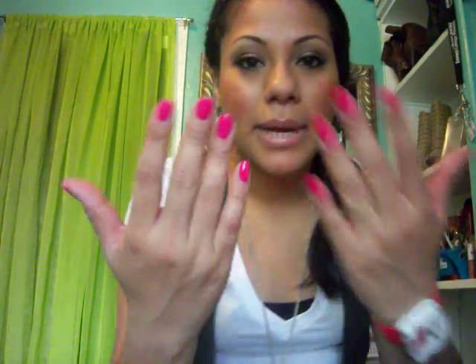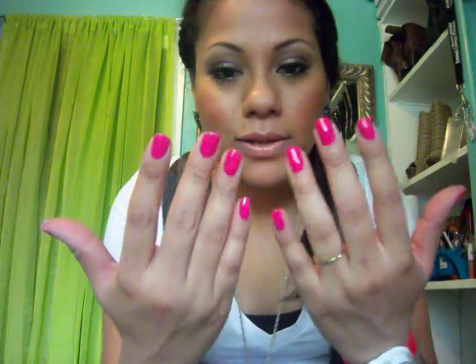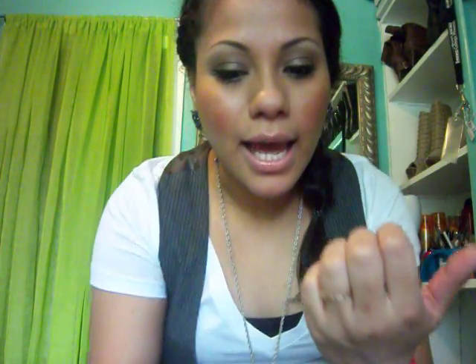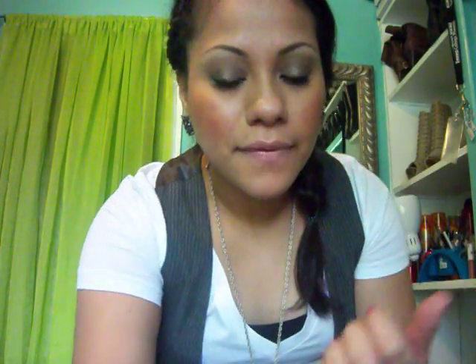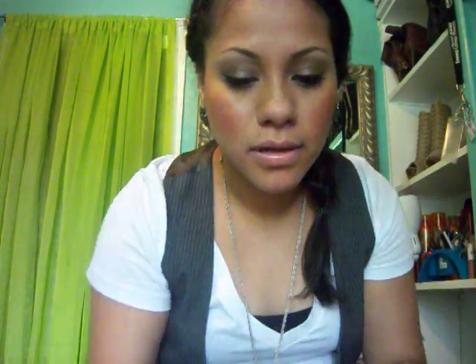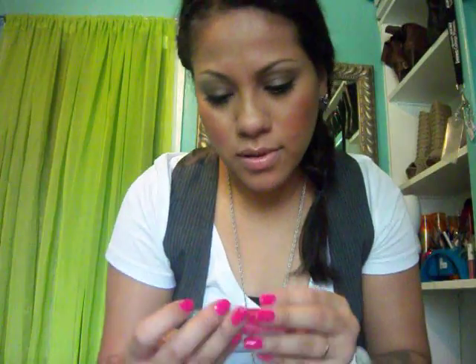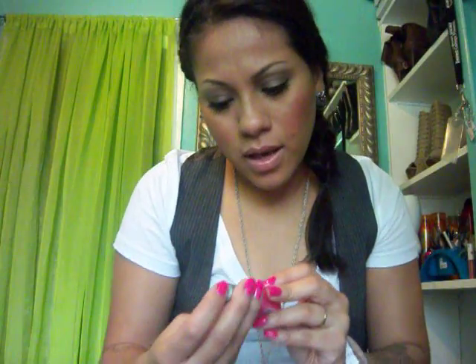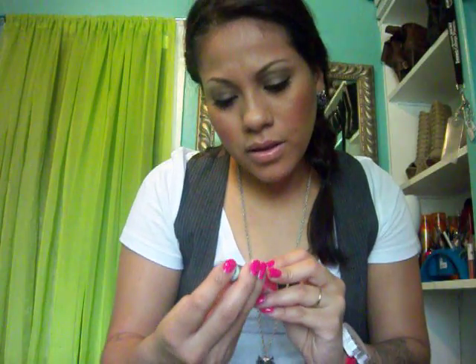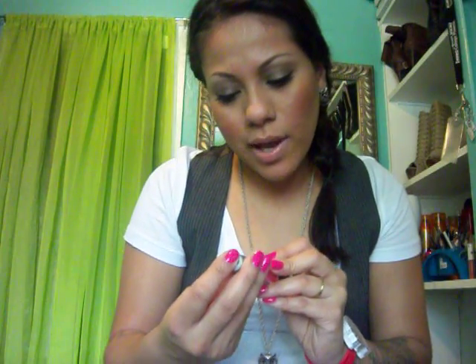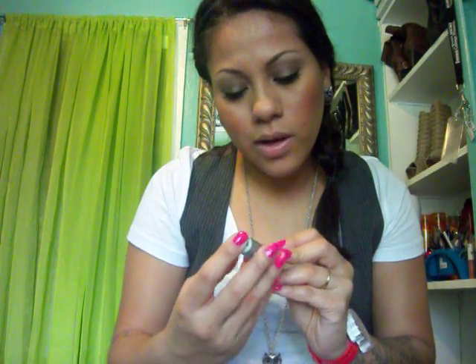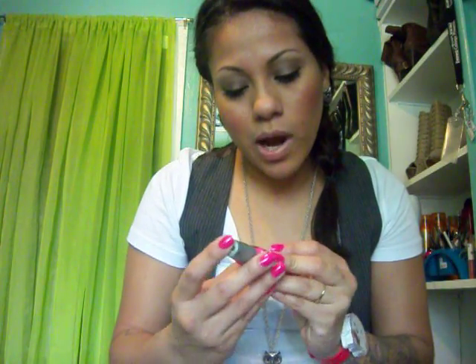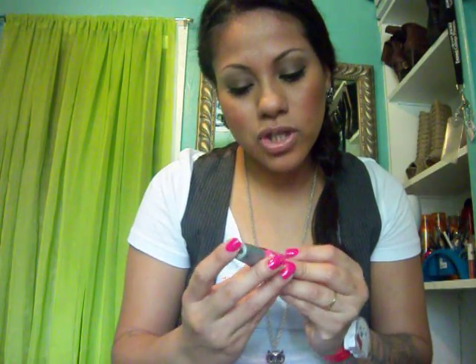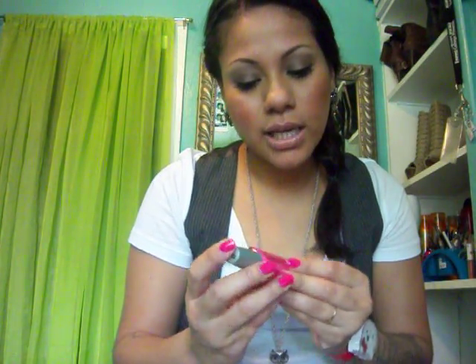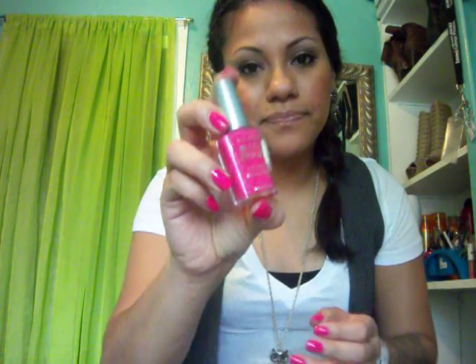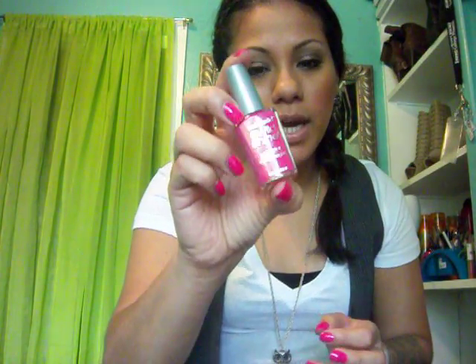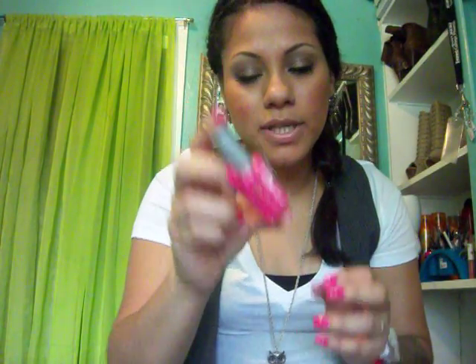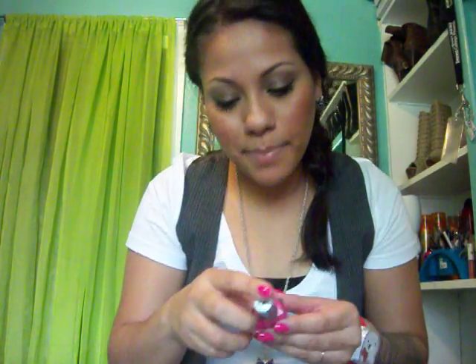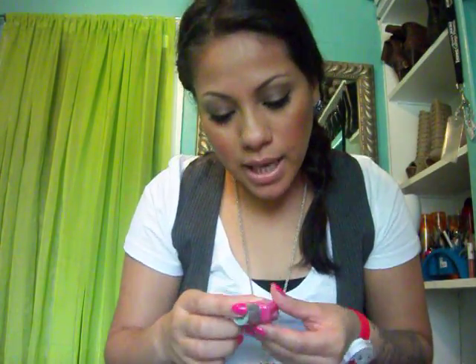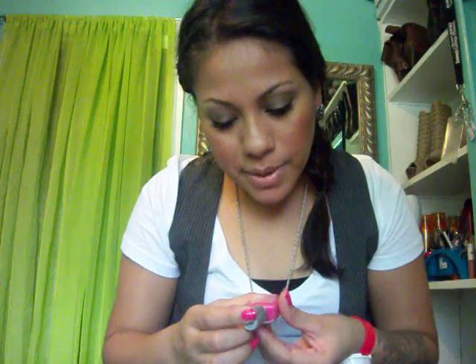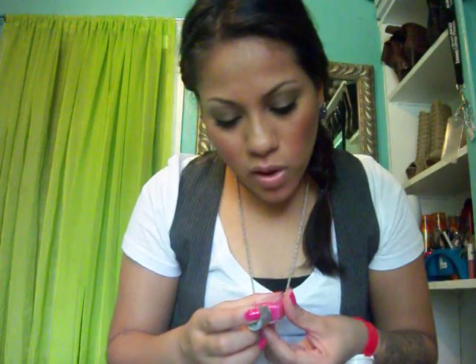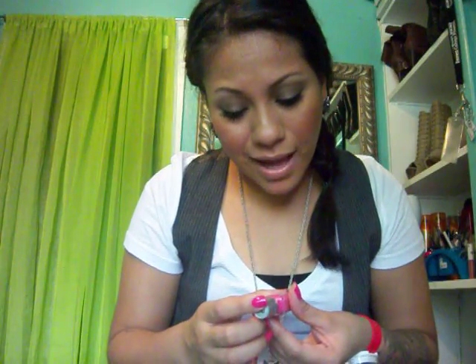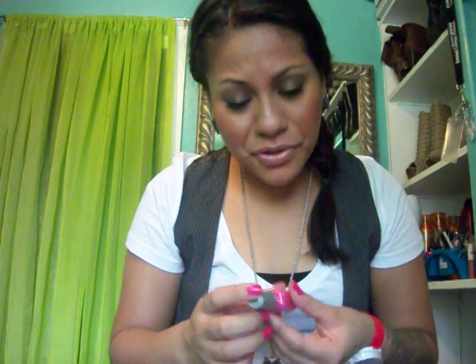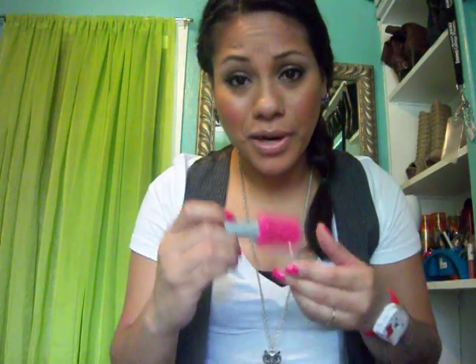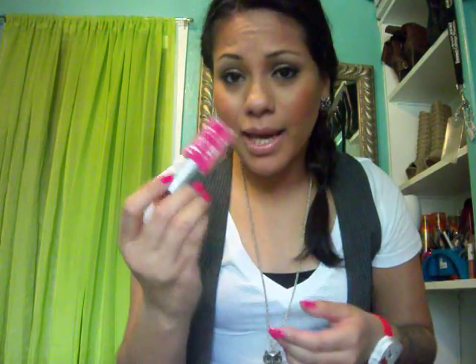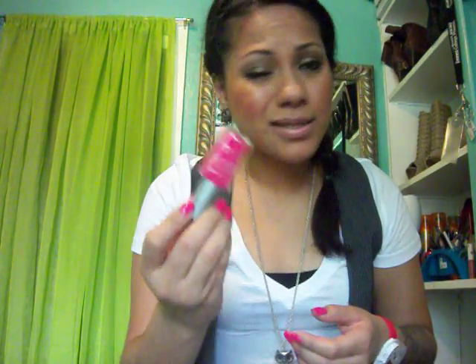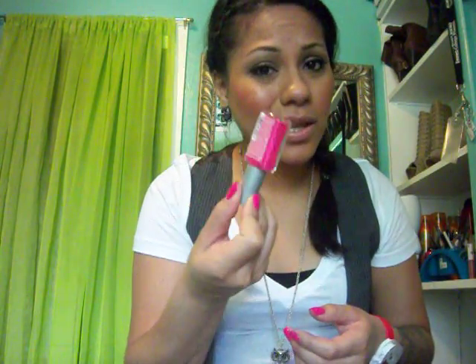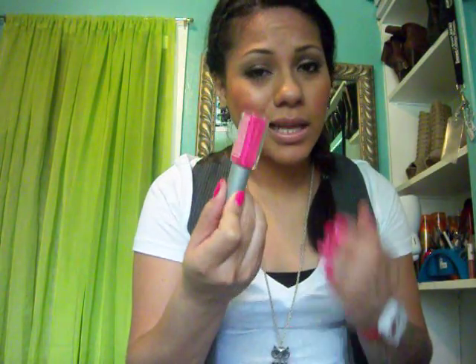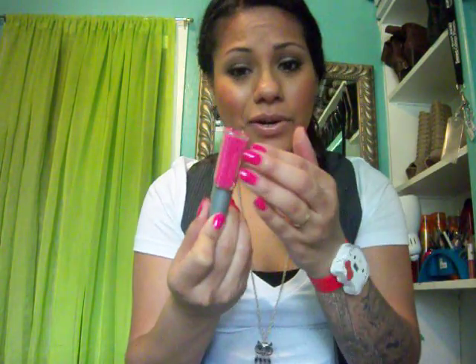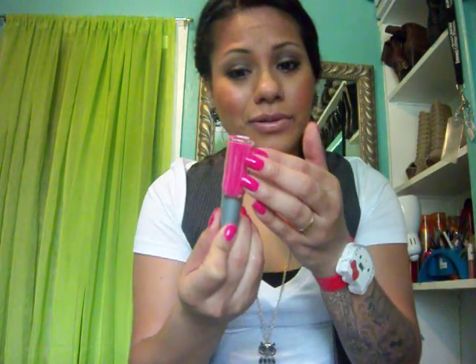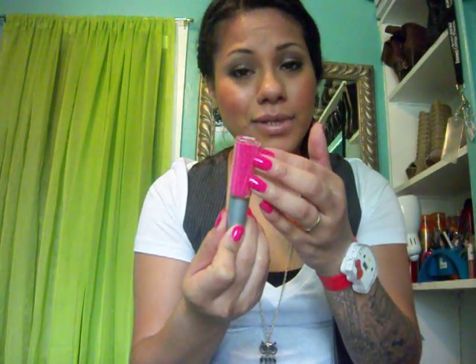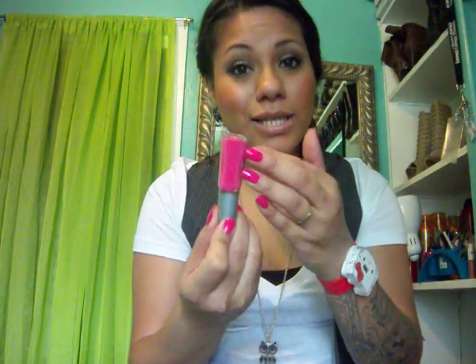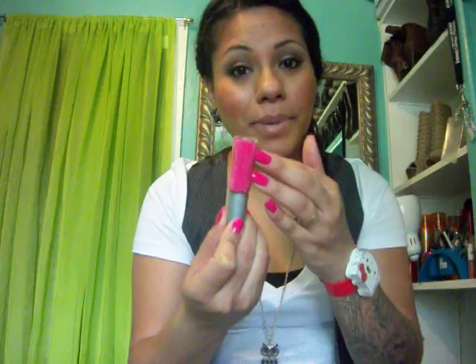On my nails I have this Wet n Wild Wild Shine in this hot pink, but it's called Lavender Cream — and this does not look like lavender, it's hot pink.